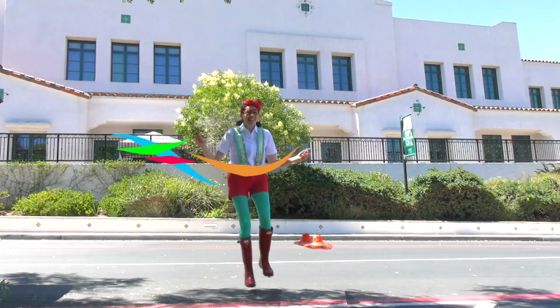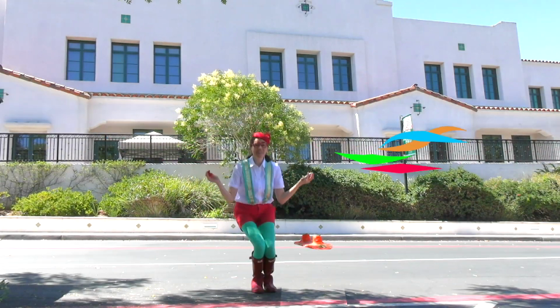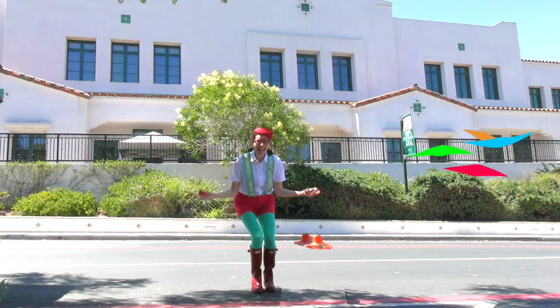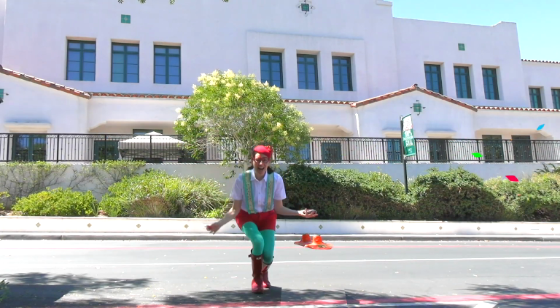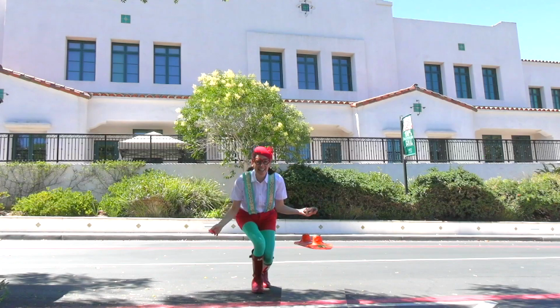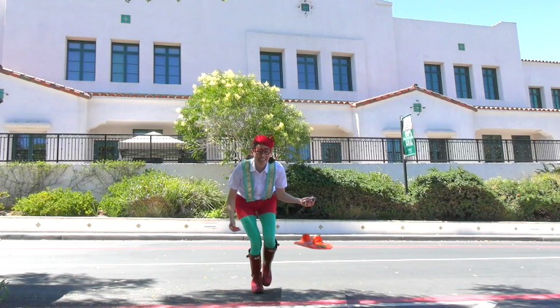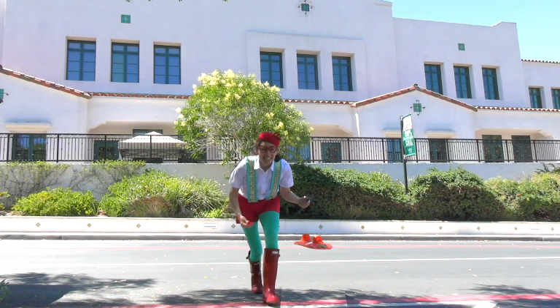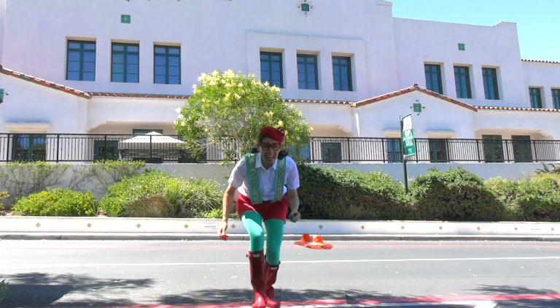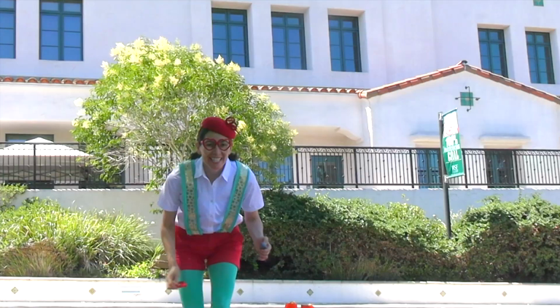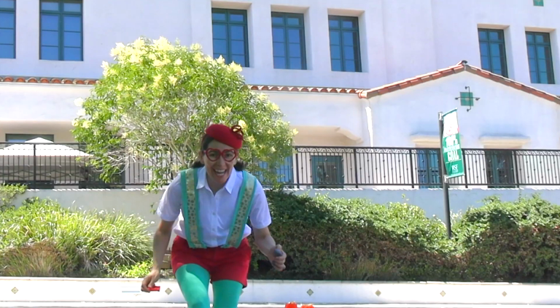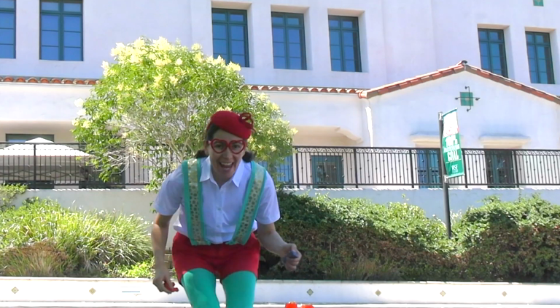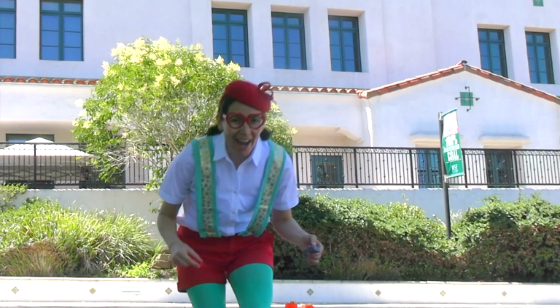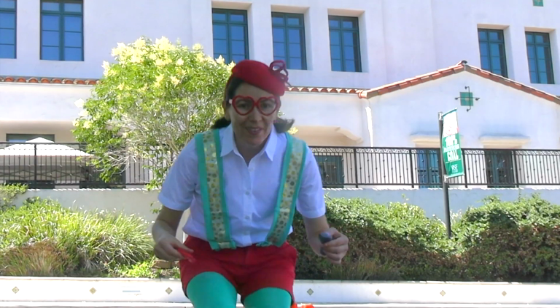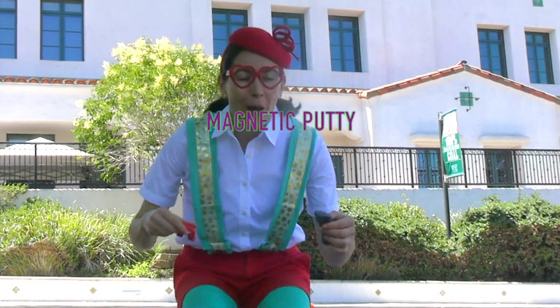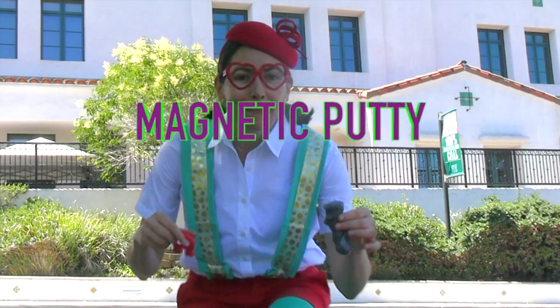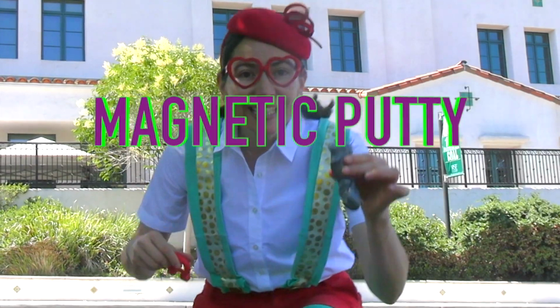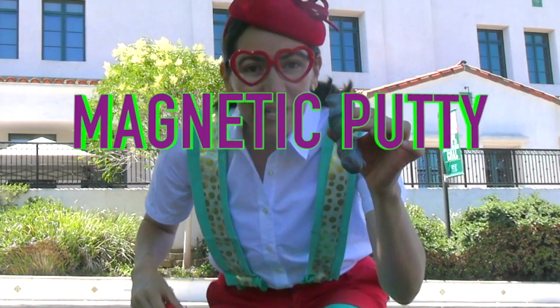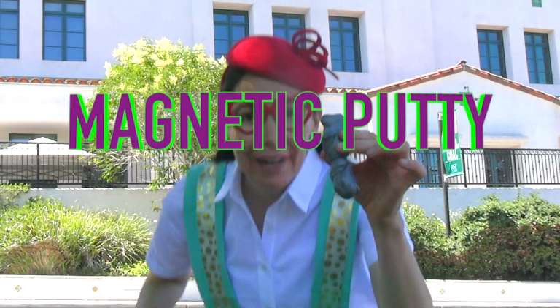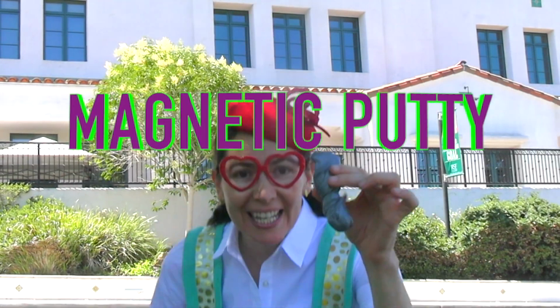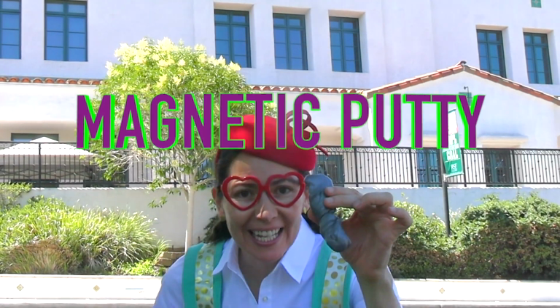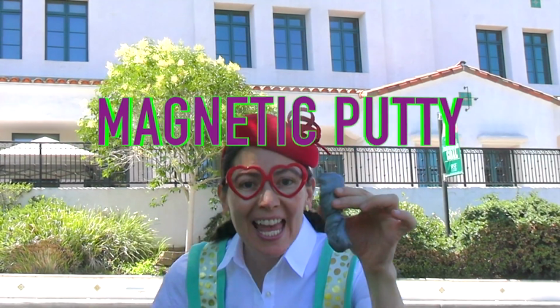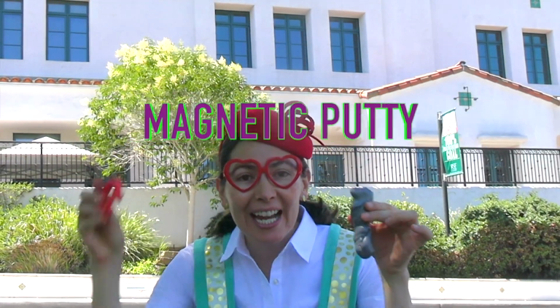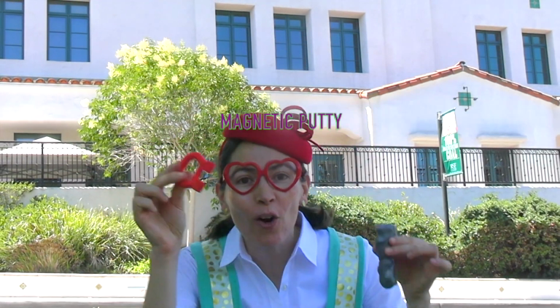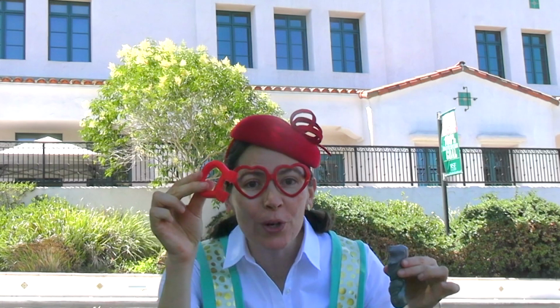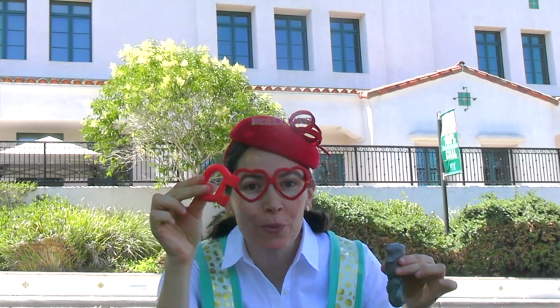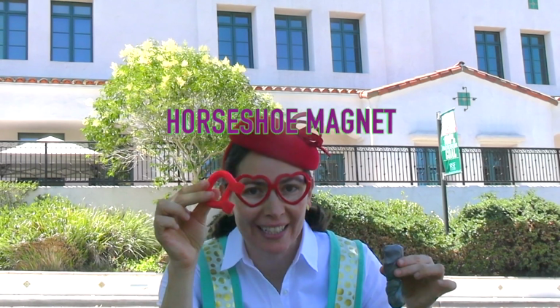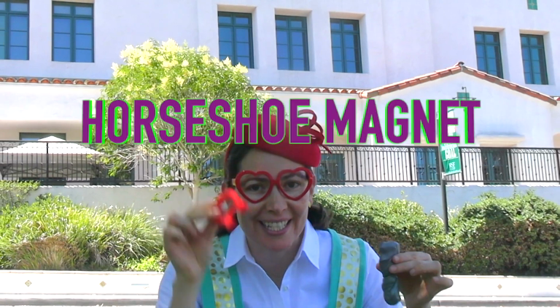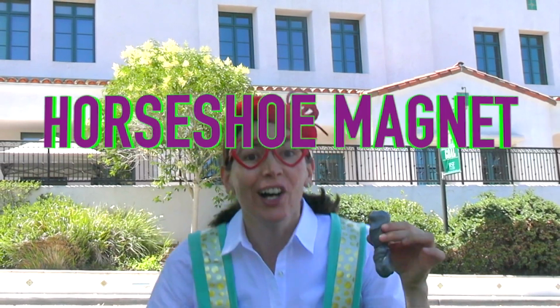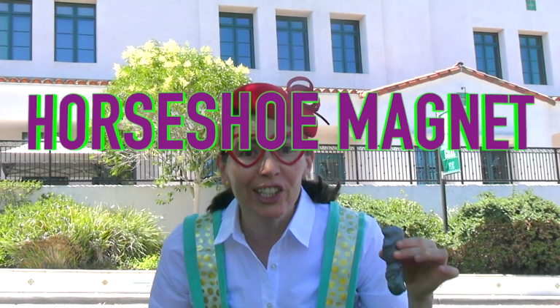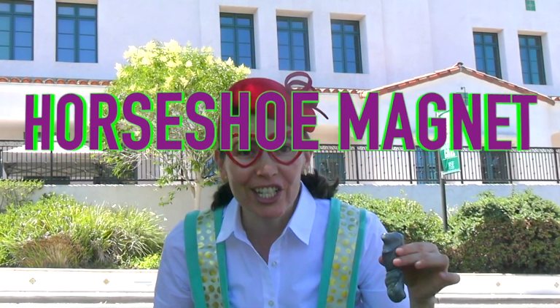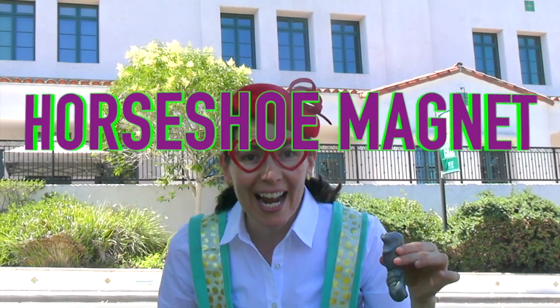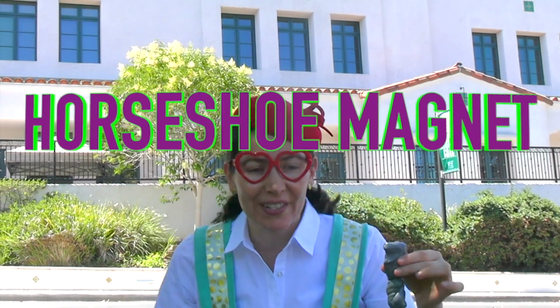Hello, it's Kai. Today I have magnetic putty and a horseshoe magnet. Look, check it out.